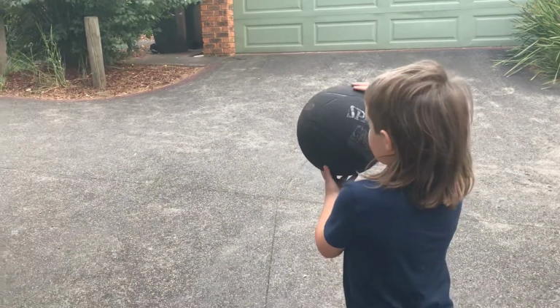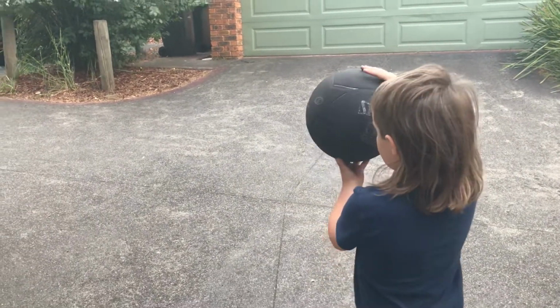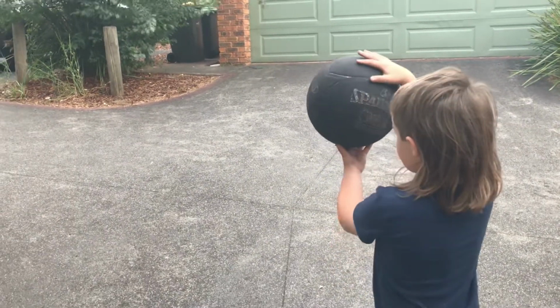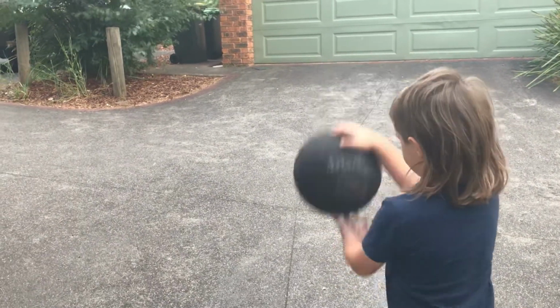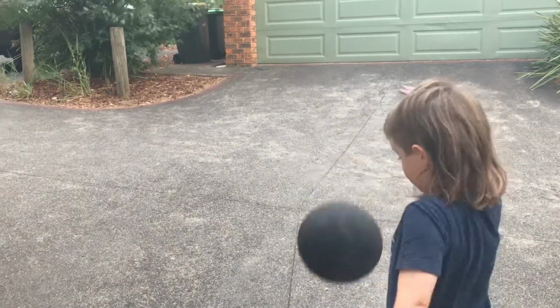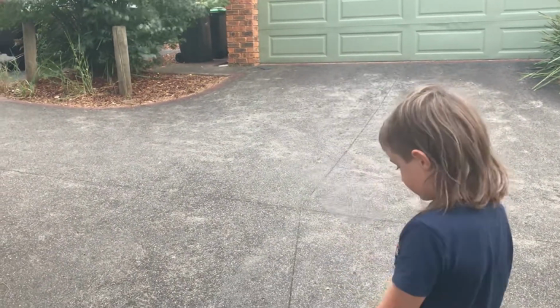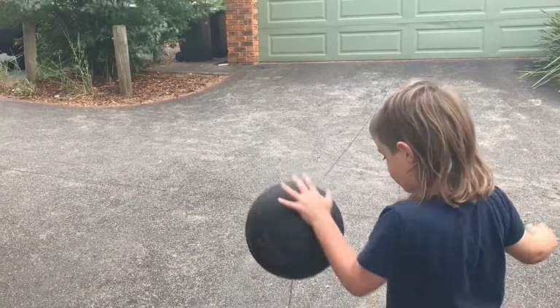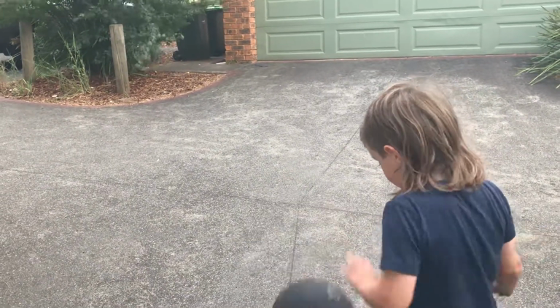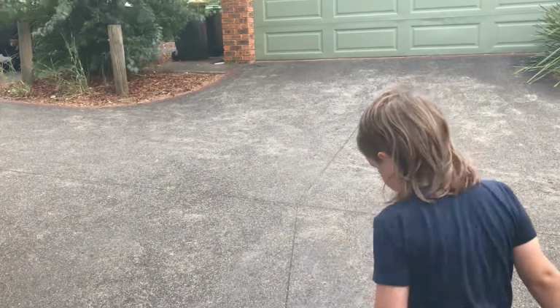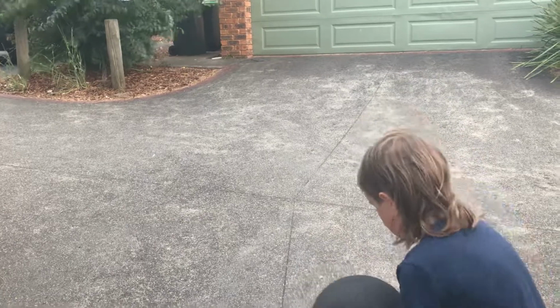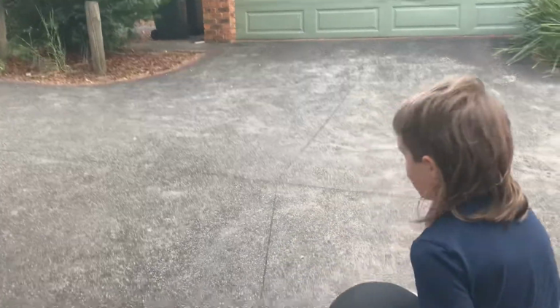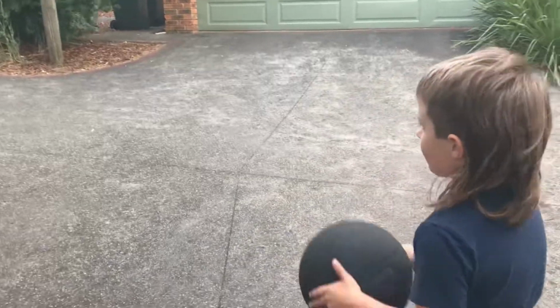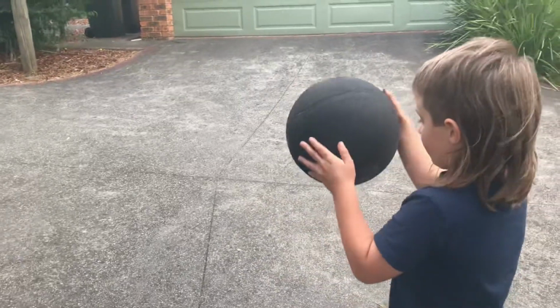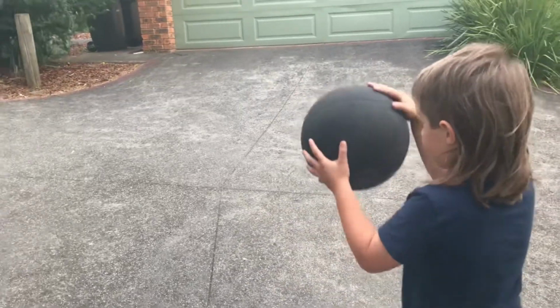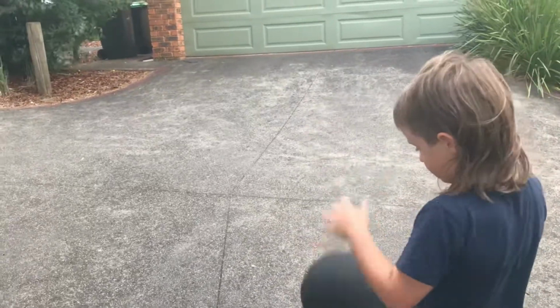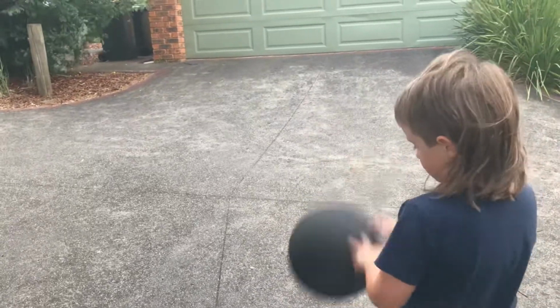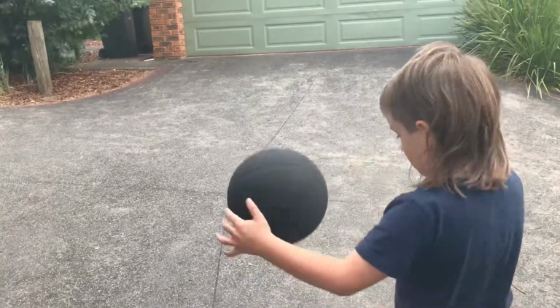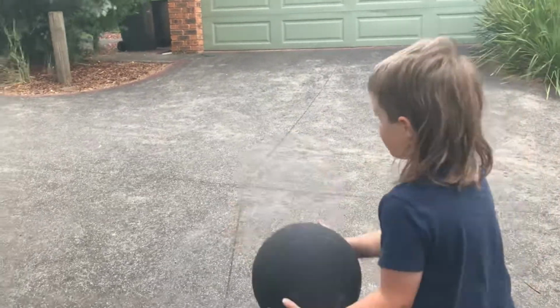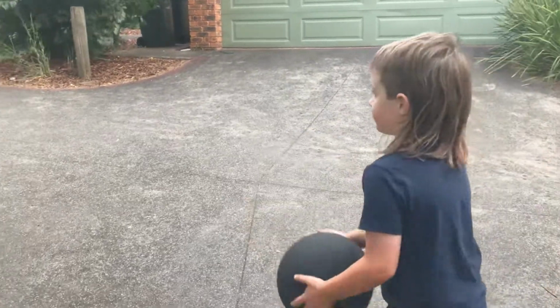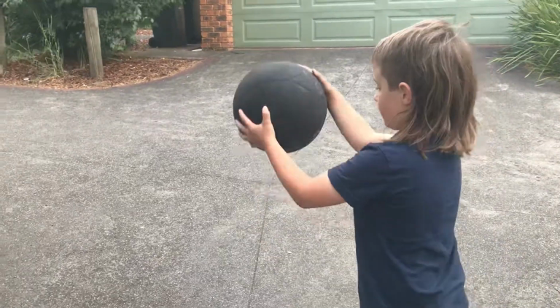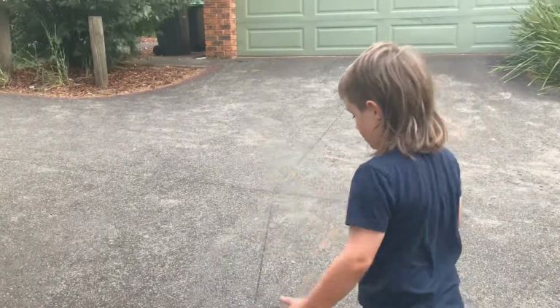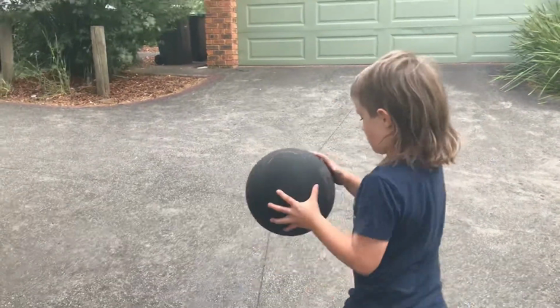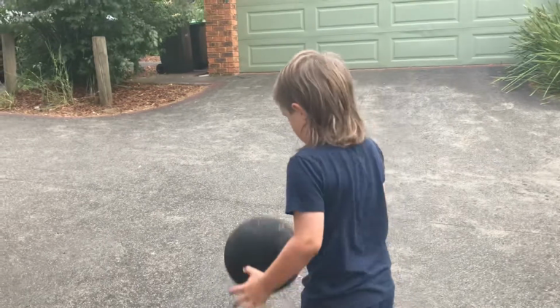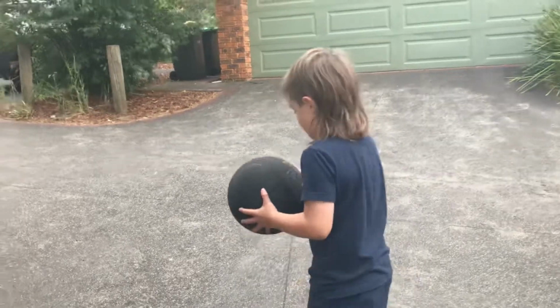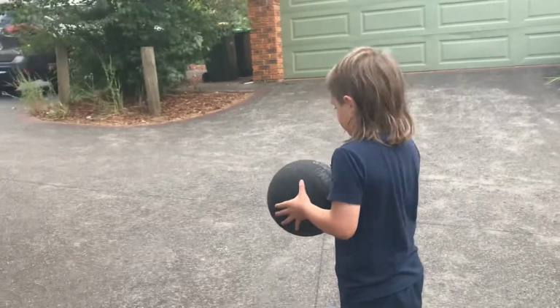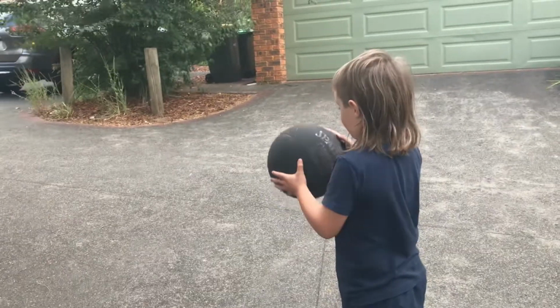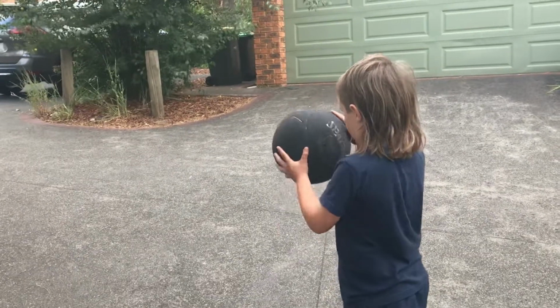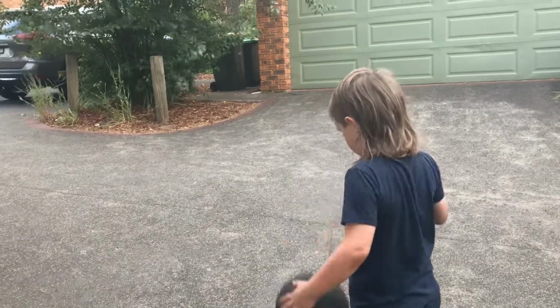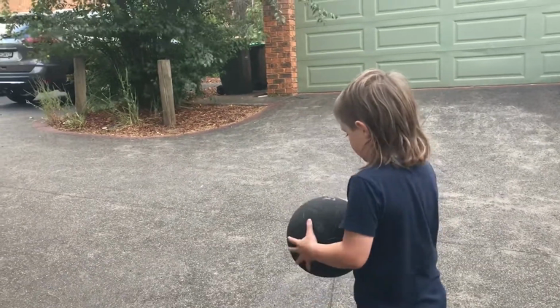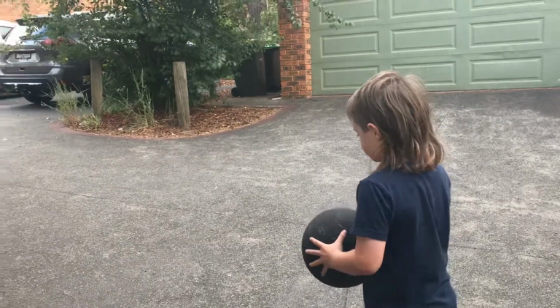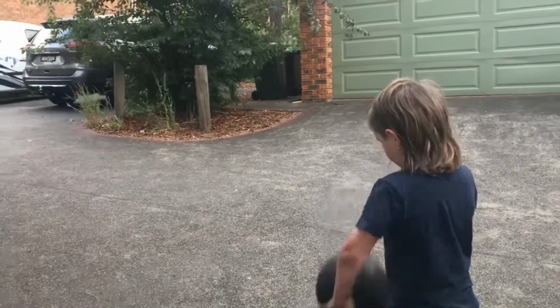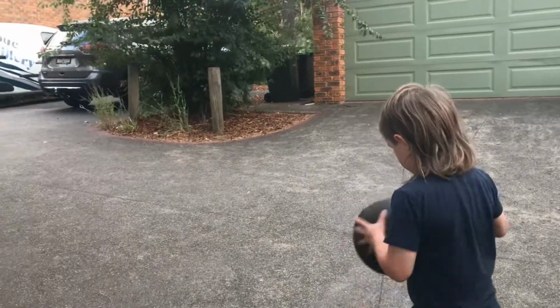You can bounce it this way, or this way. Bounce, catch, bounce.